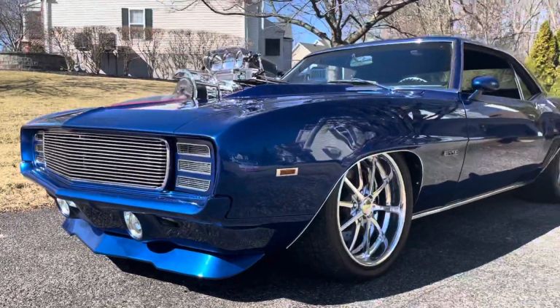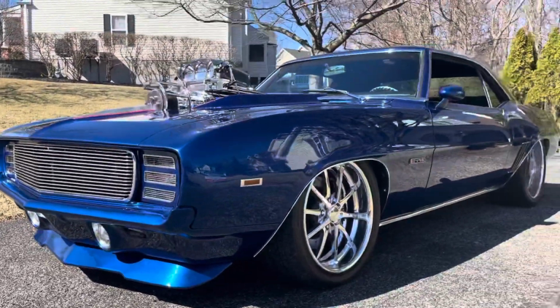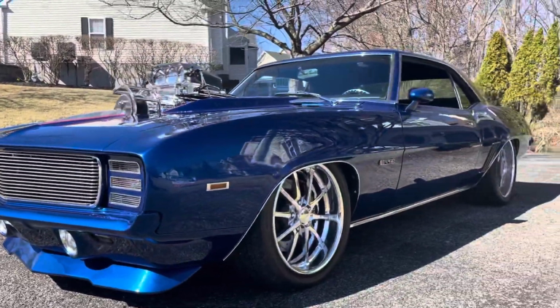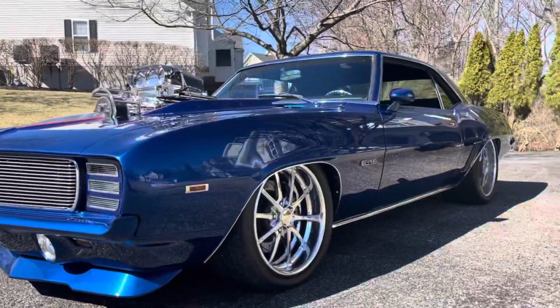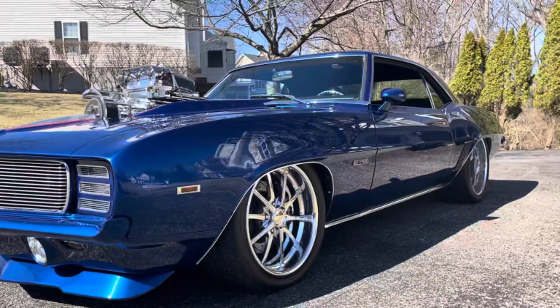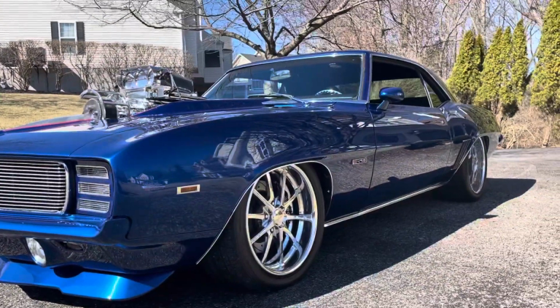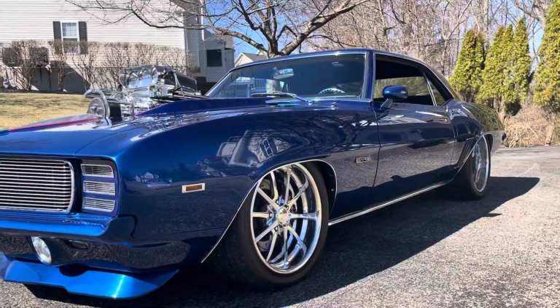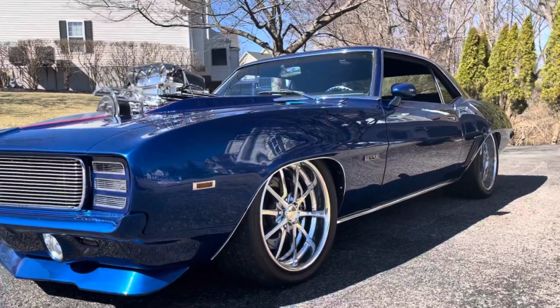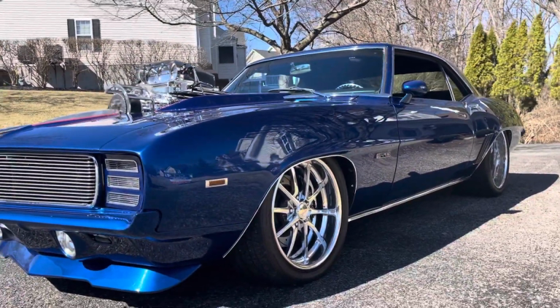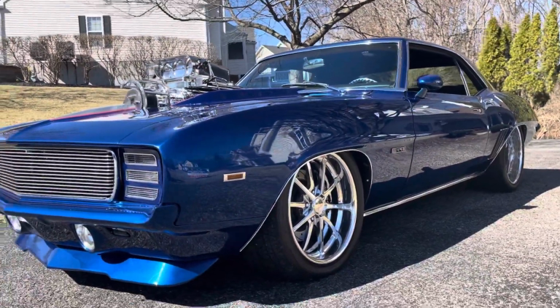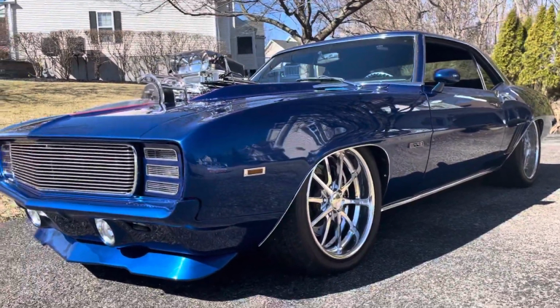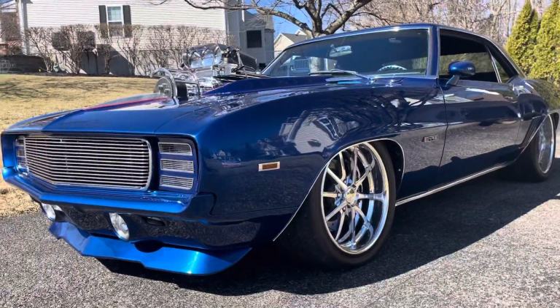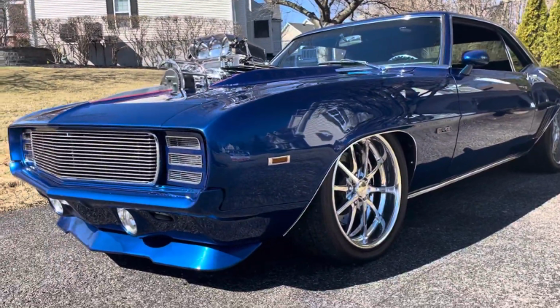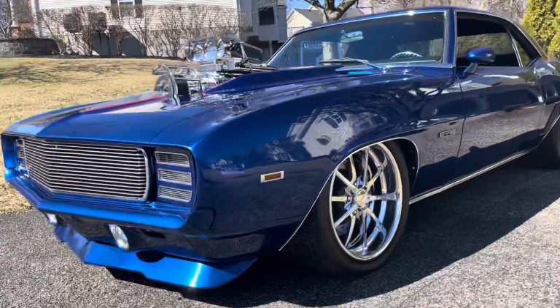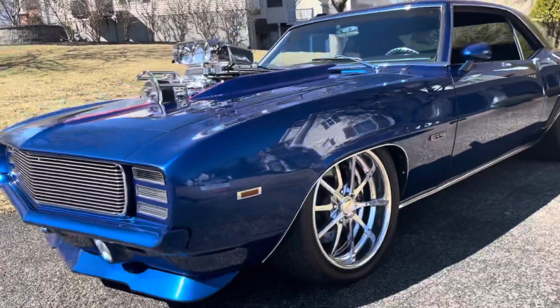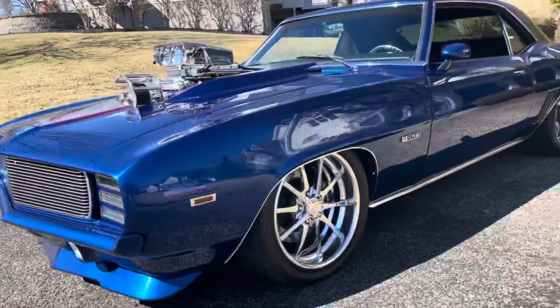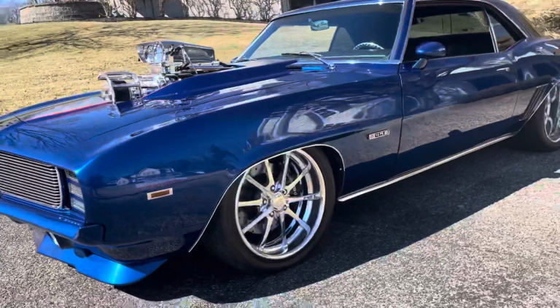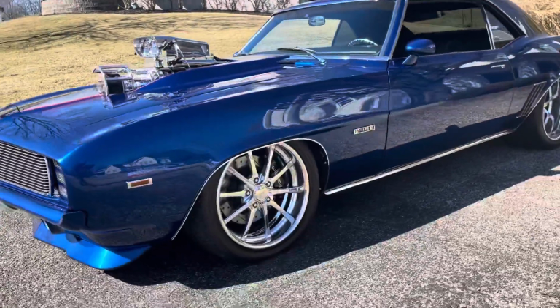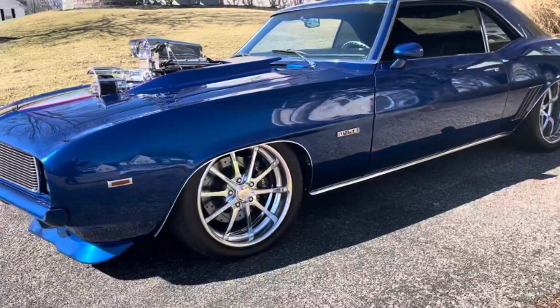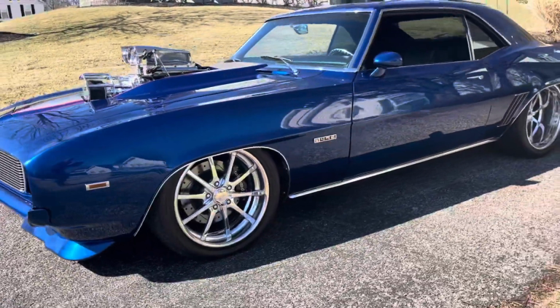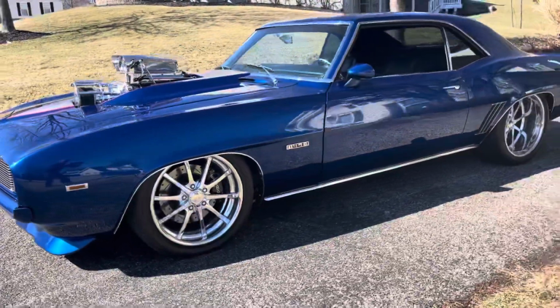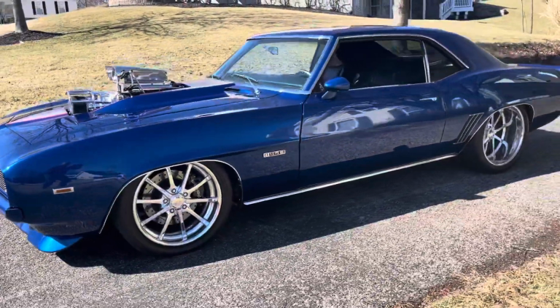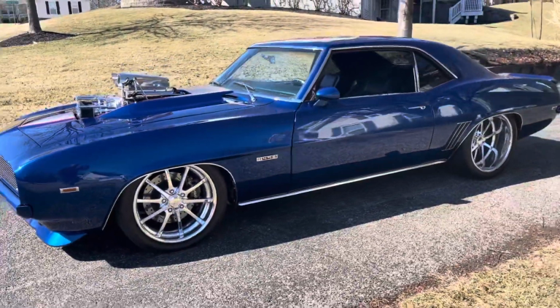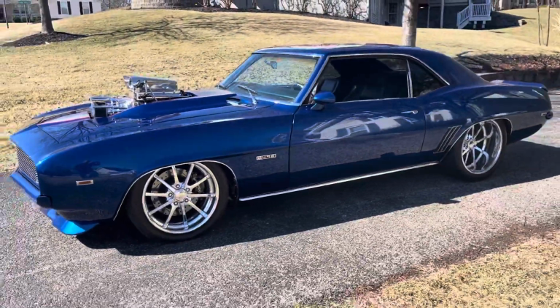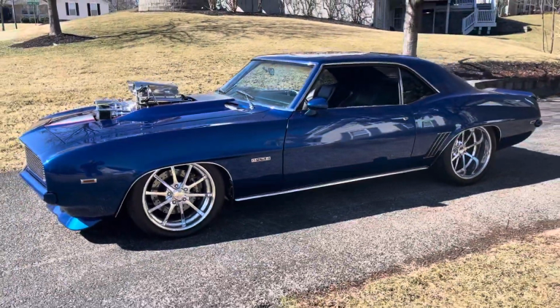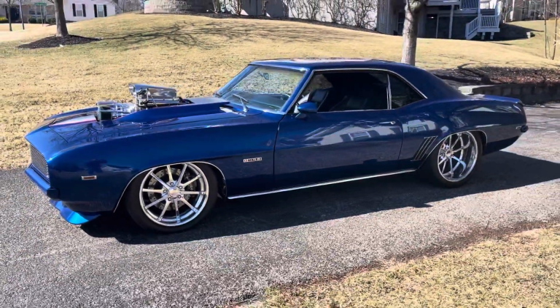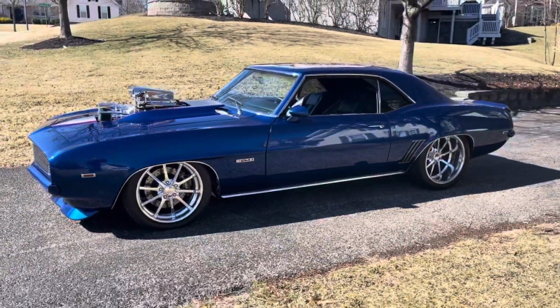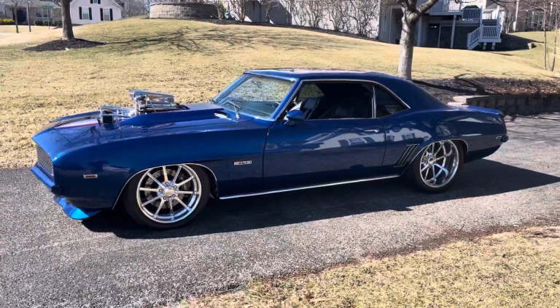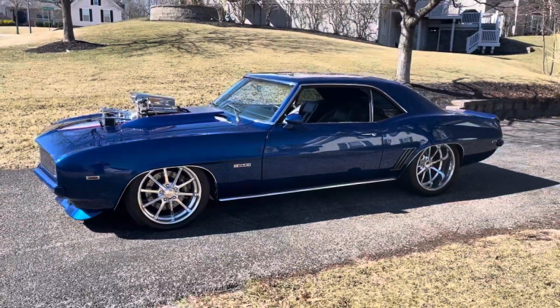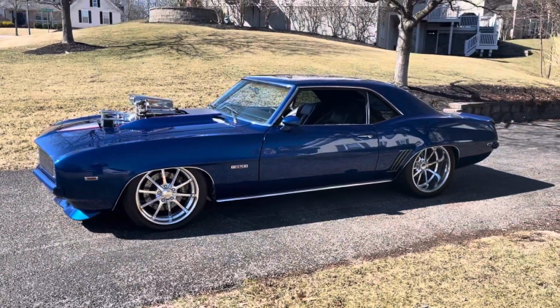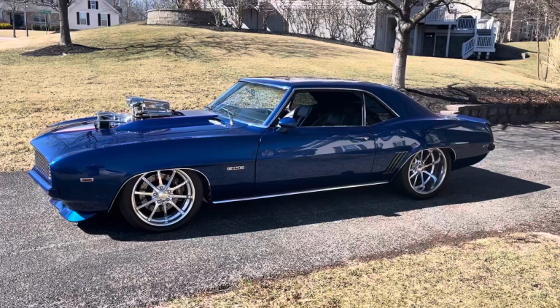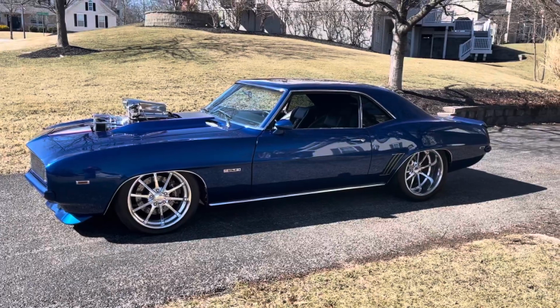Big stance on this car, all the way down. Sneak peek 2022.